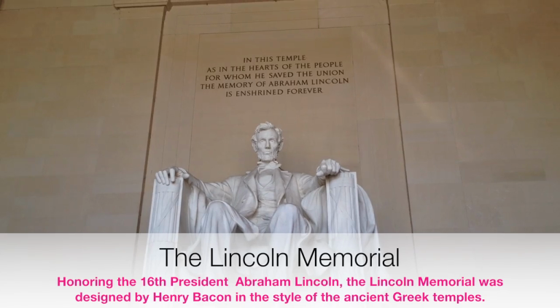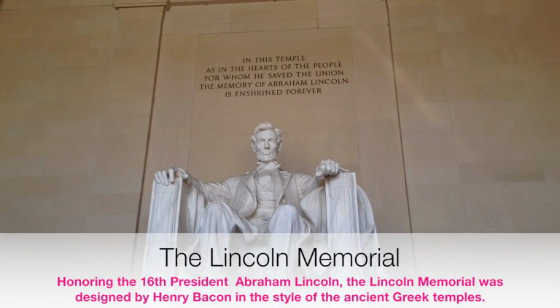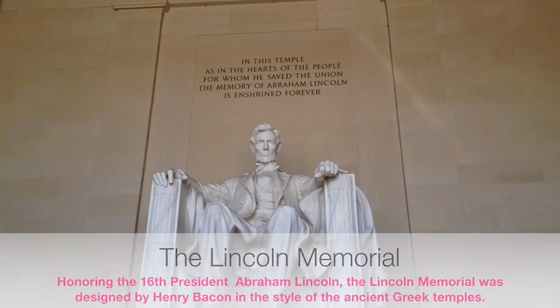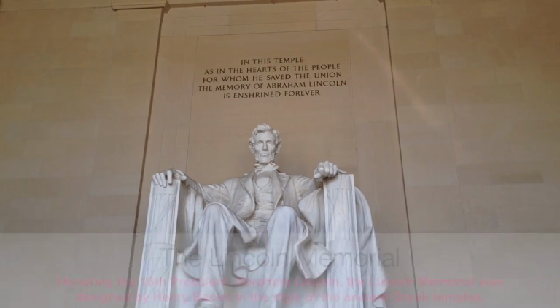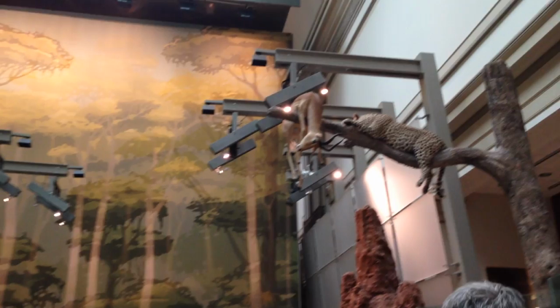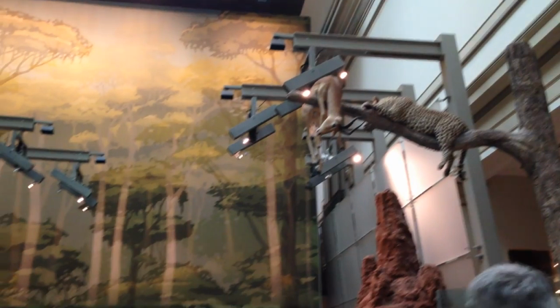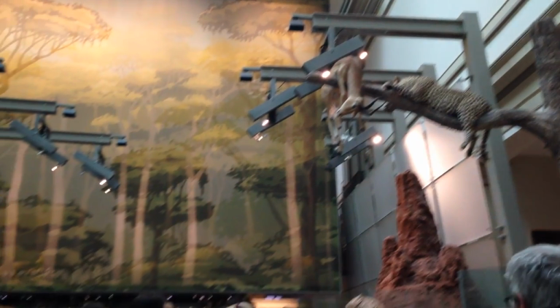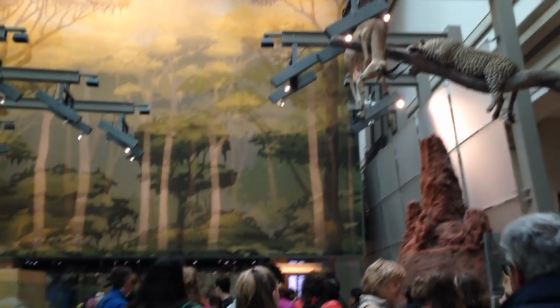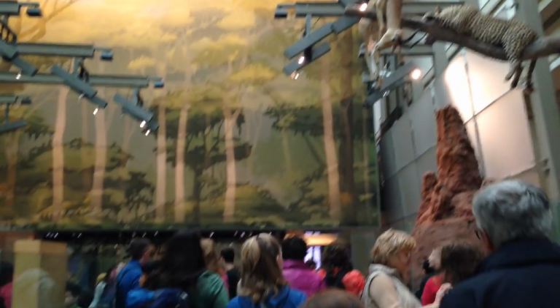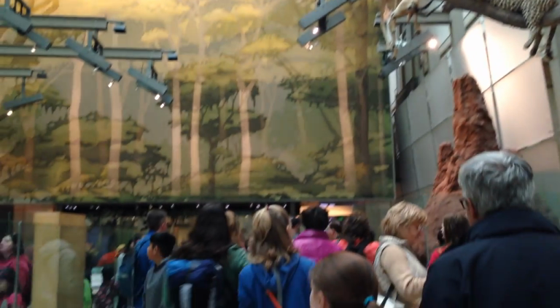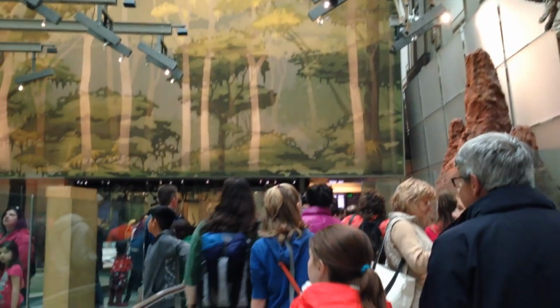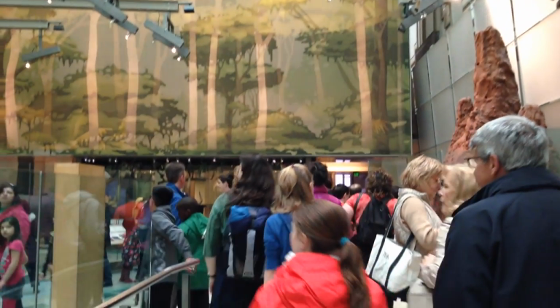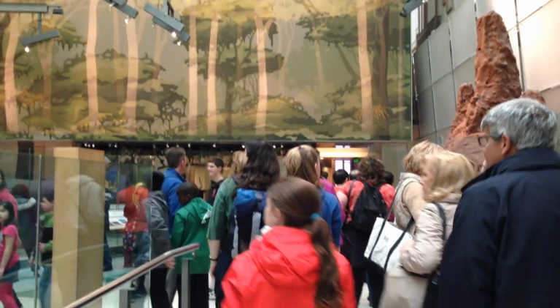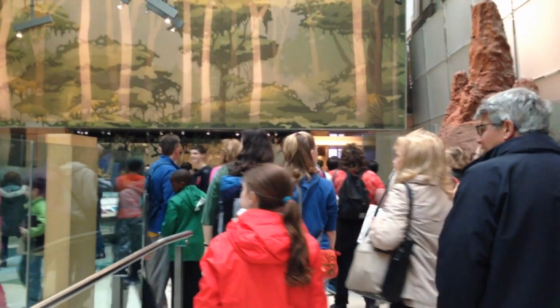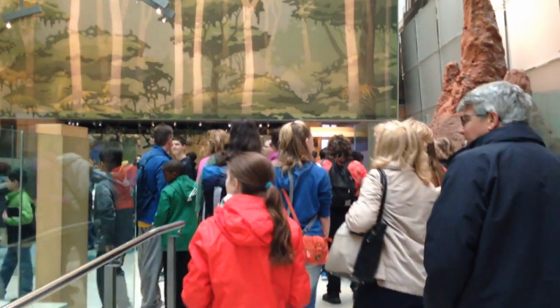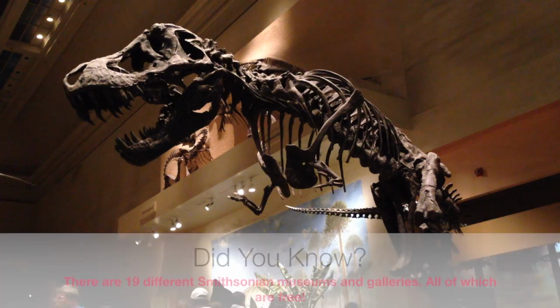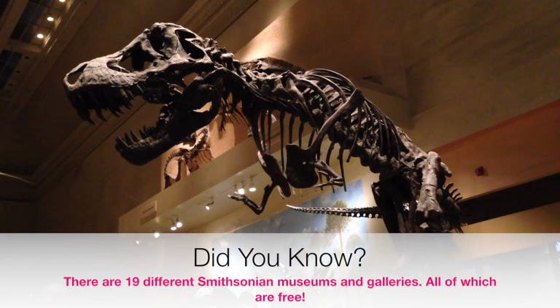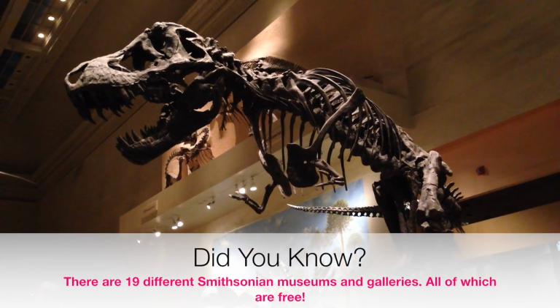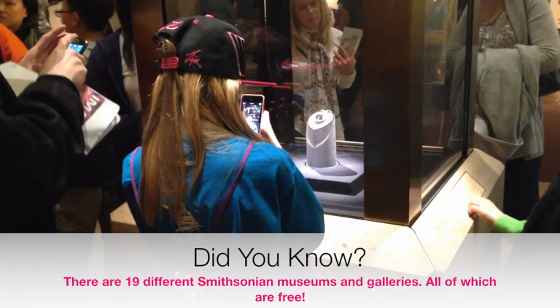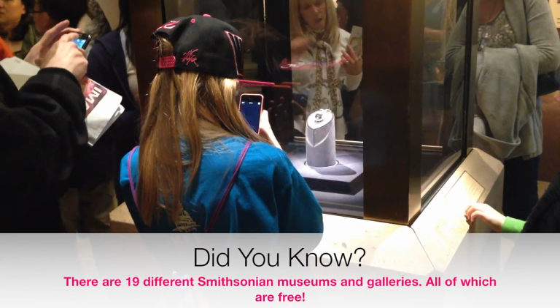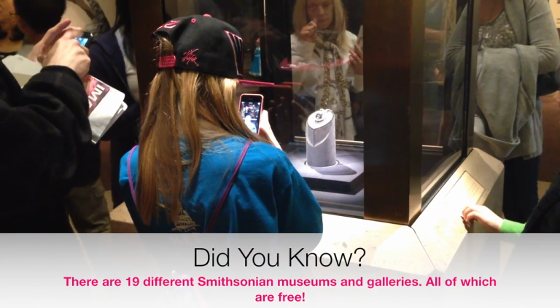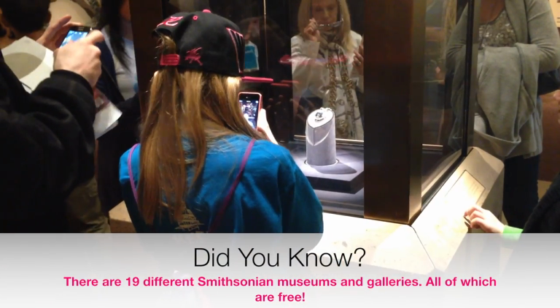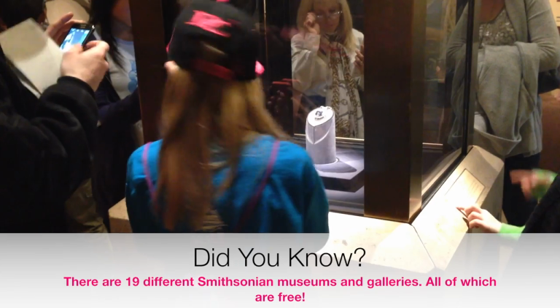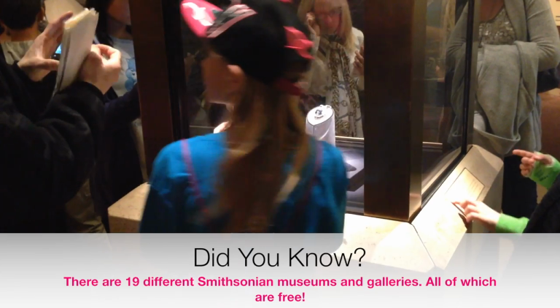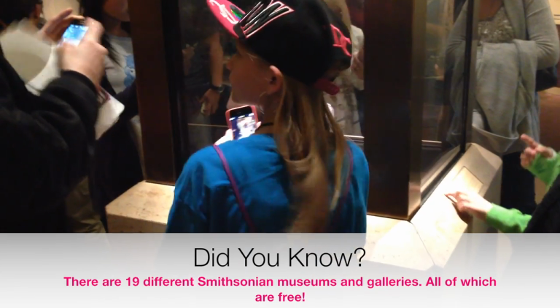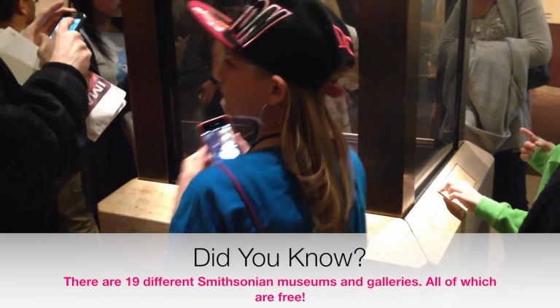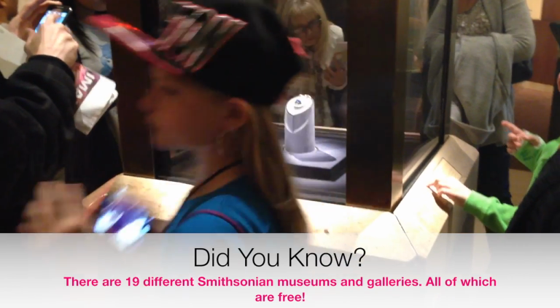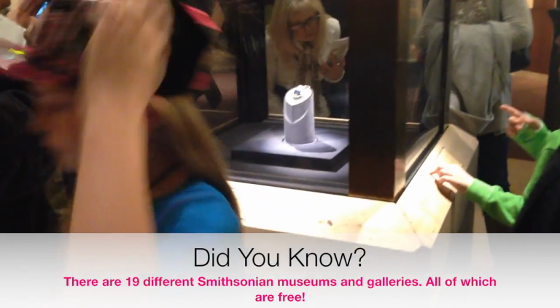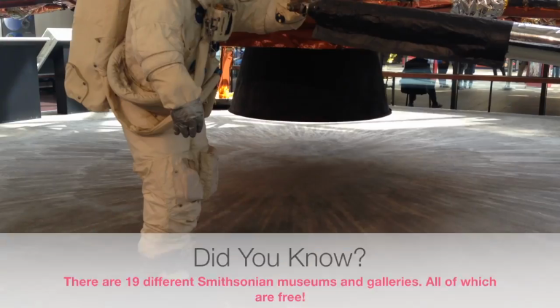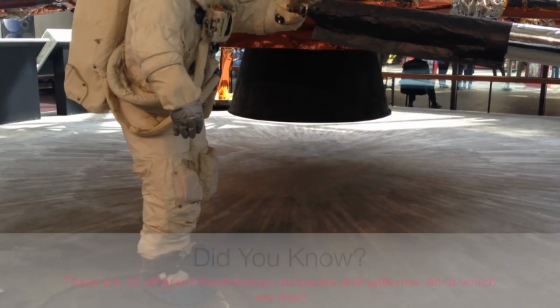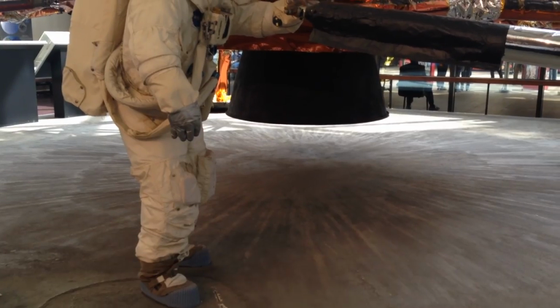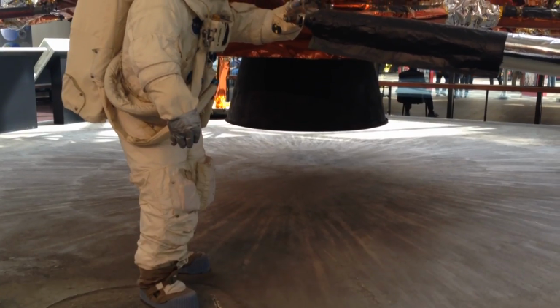The National Mall is also home to several museums and galleries. With over thousands of exhibits, you'll never be at a loss for something new to learn and discover.